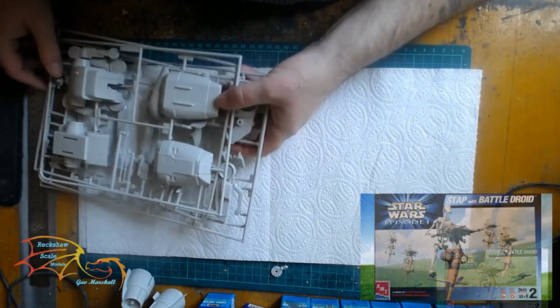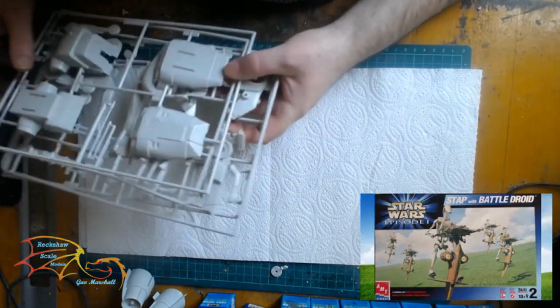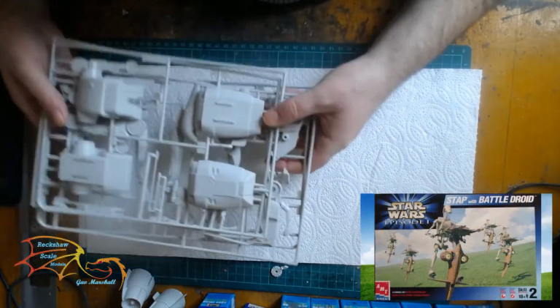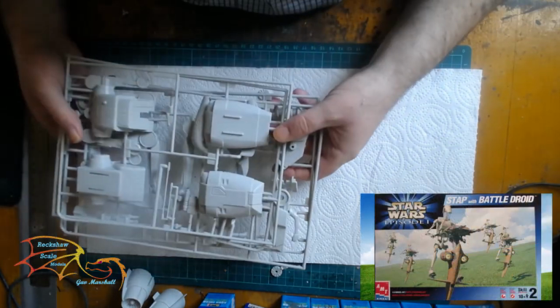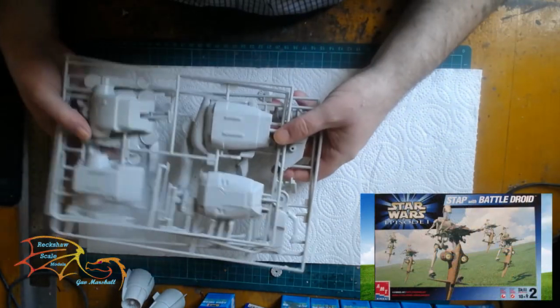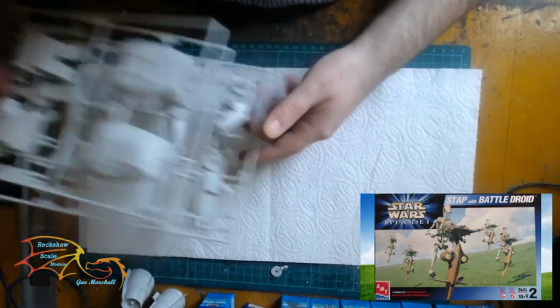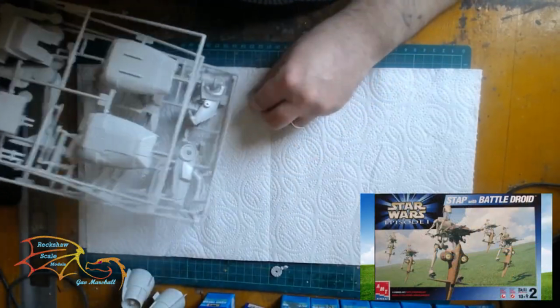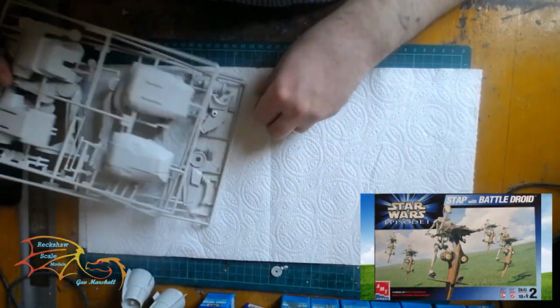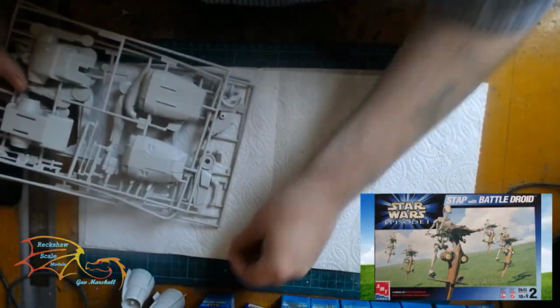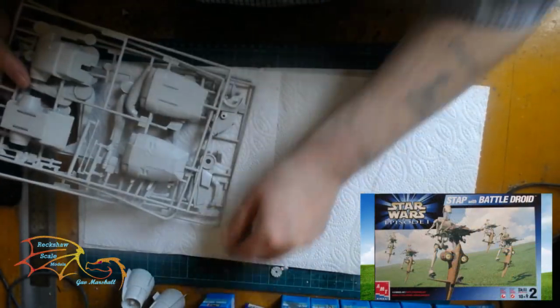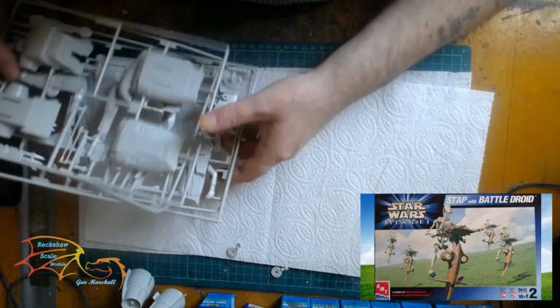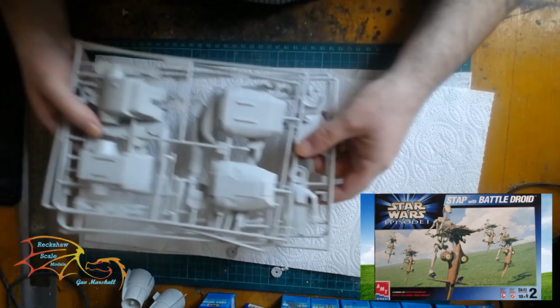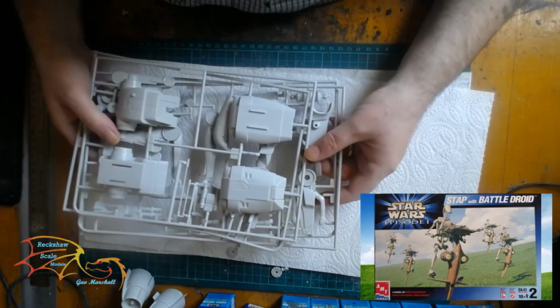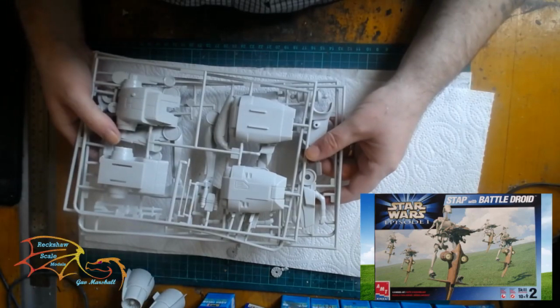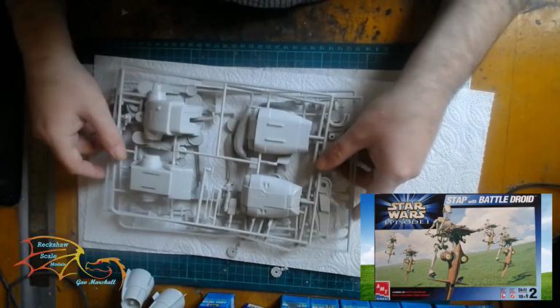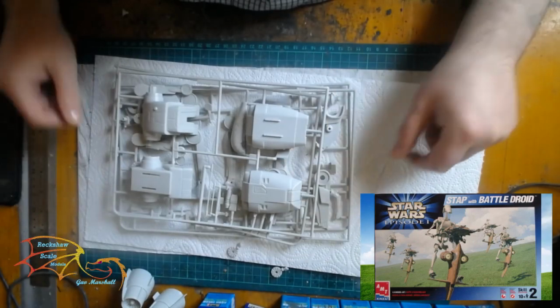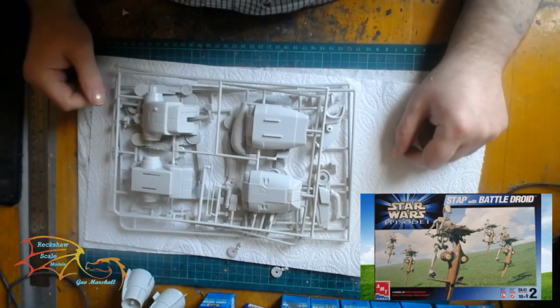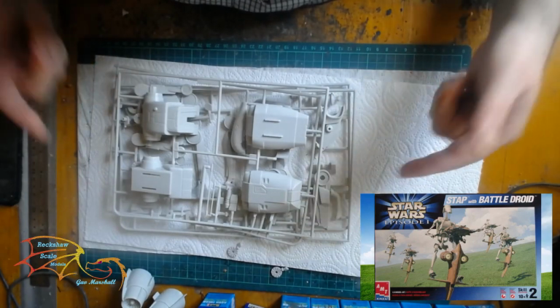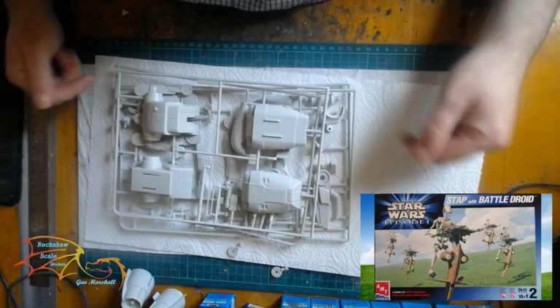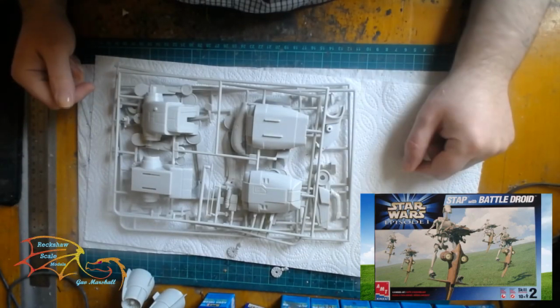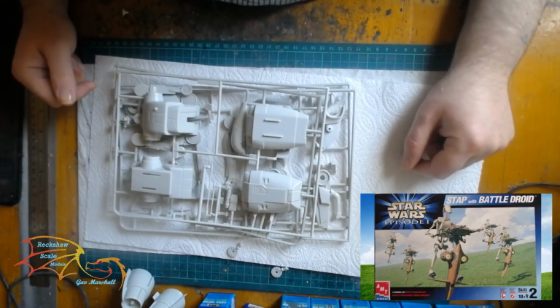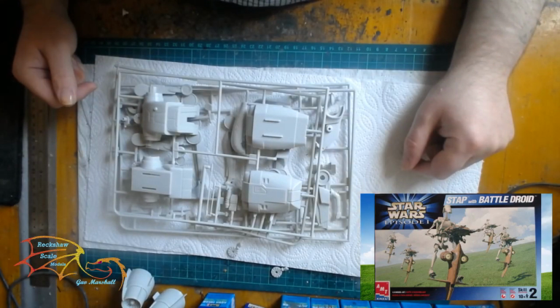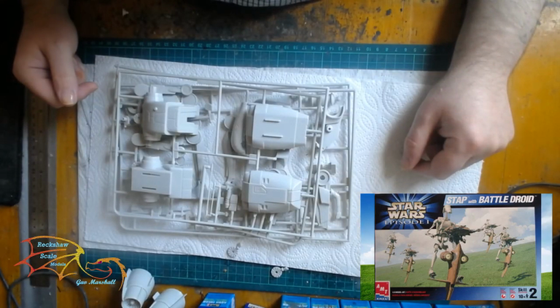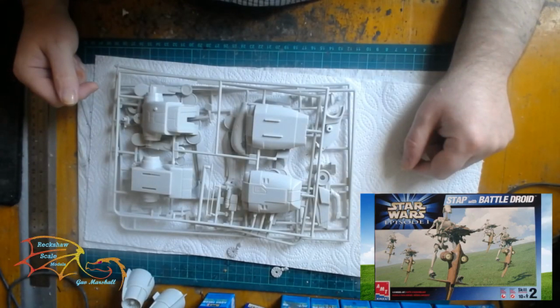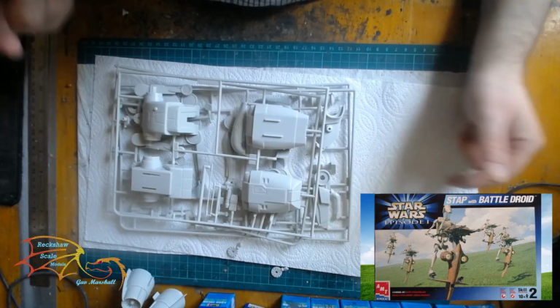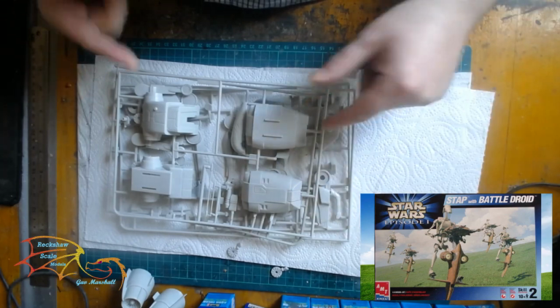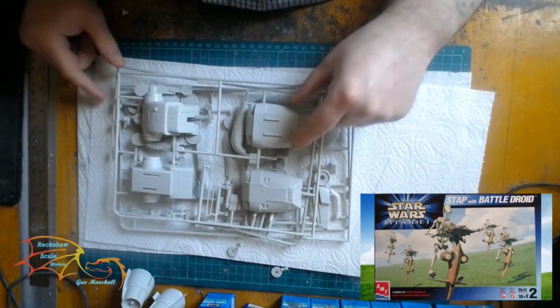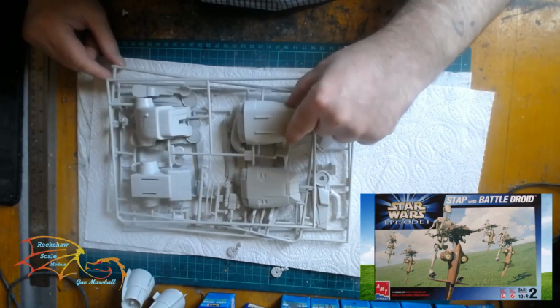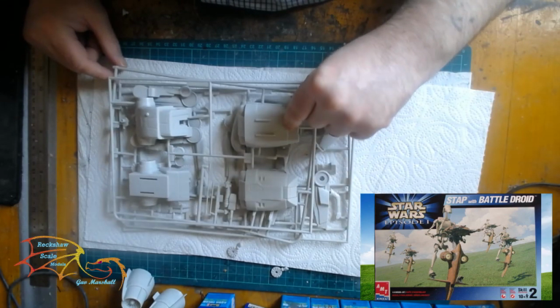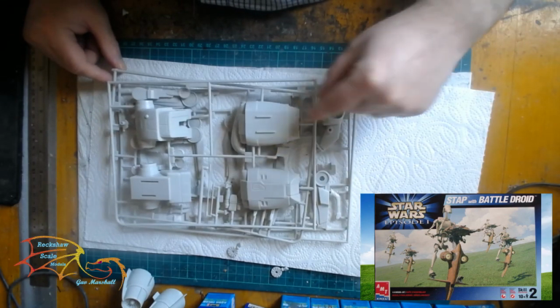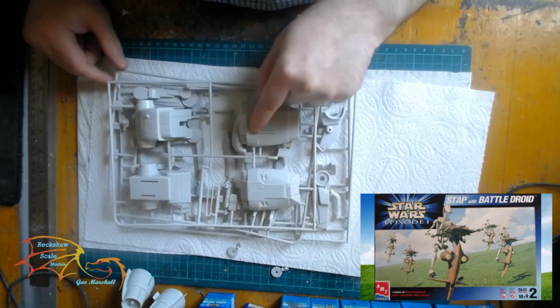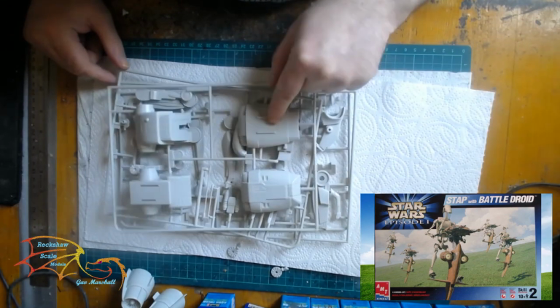I don't have any instructions for this kit, so I'm going to have to try and retrieve them online. I'll go away, try and get the instructions, give everything a wash and clean up, and then prime them.